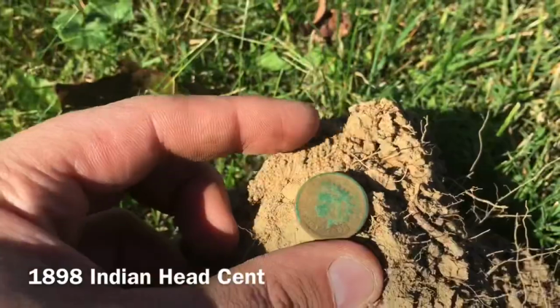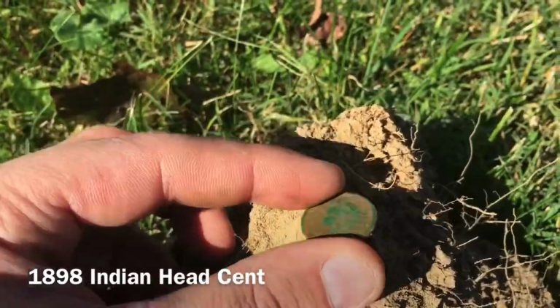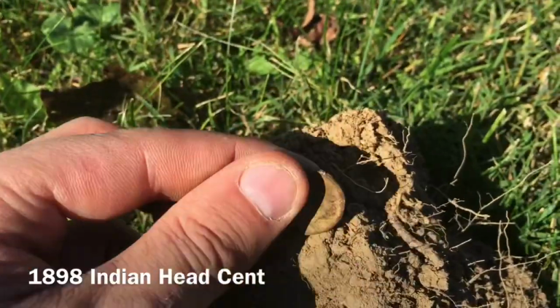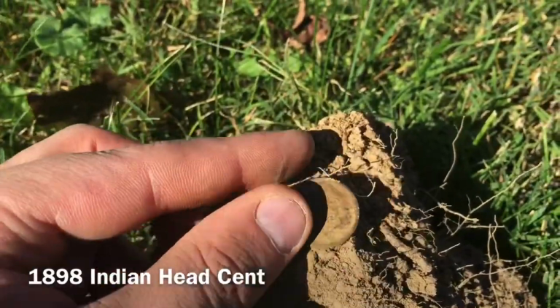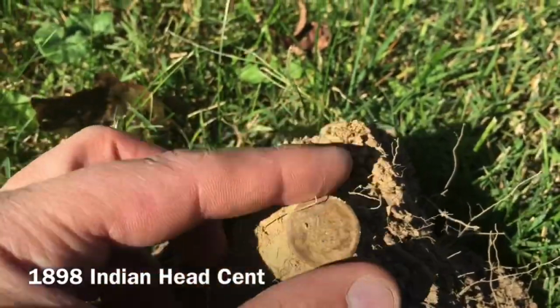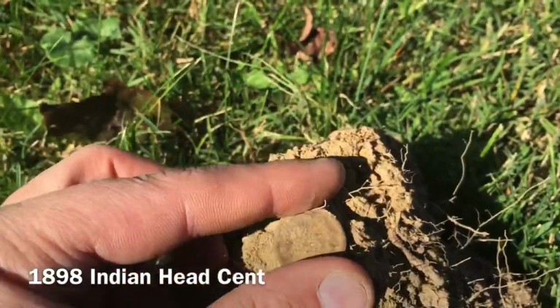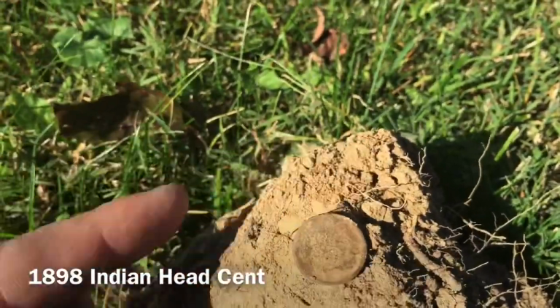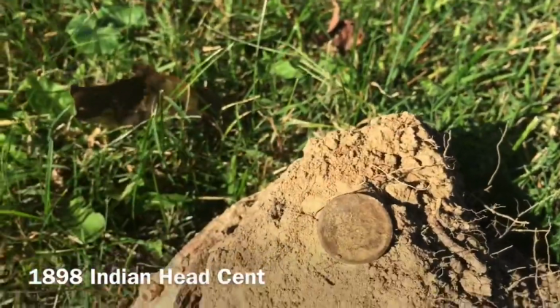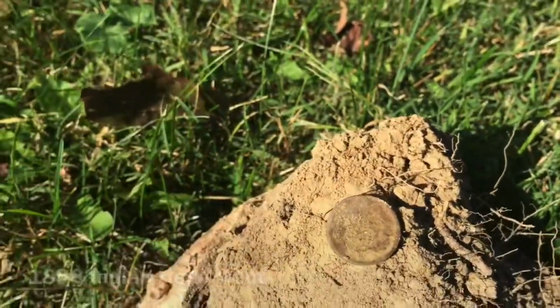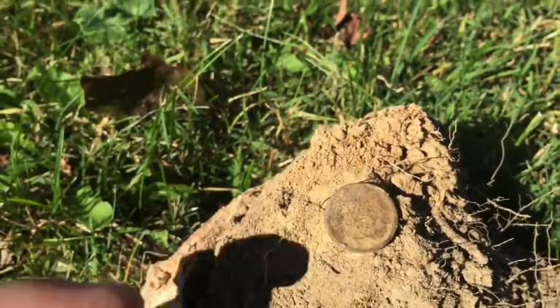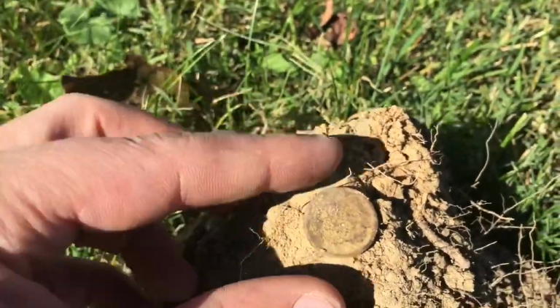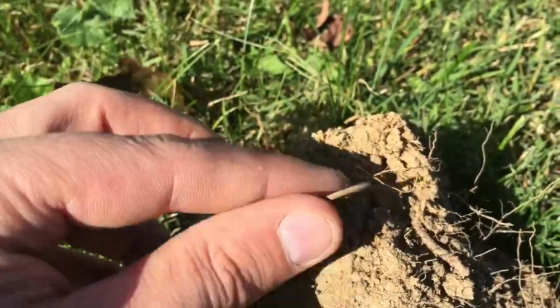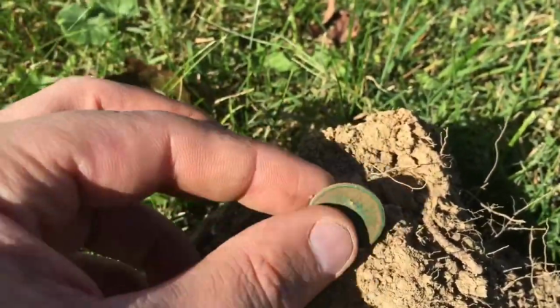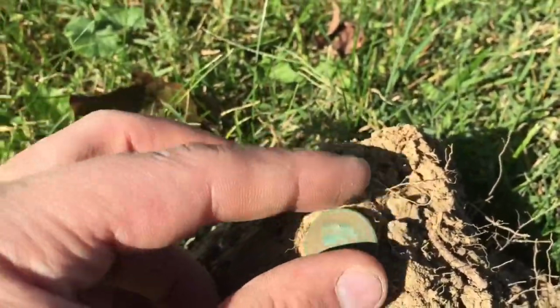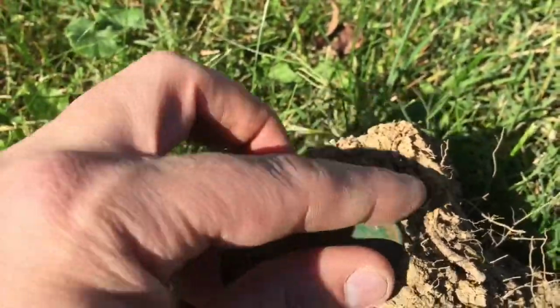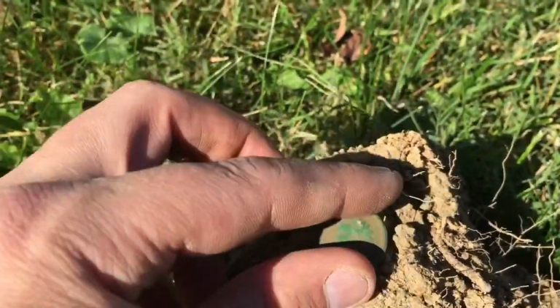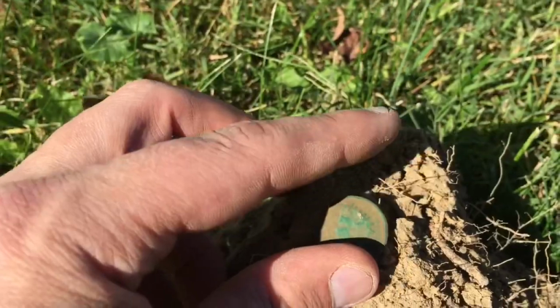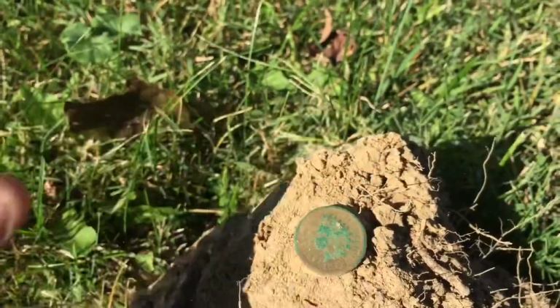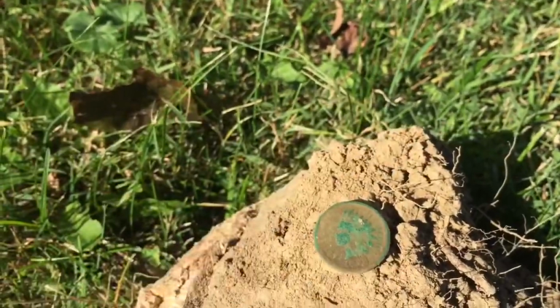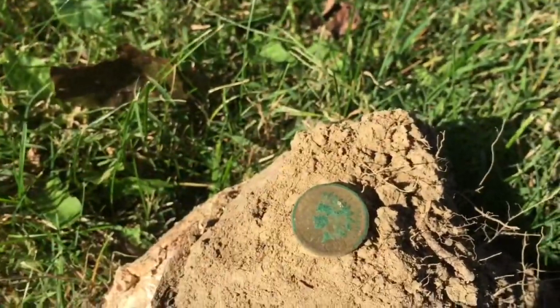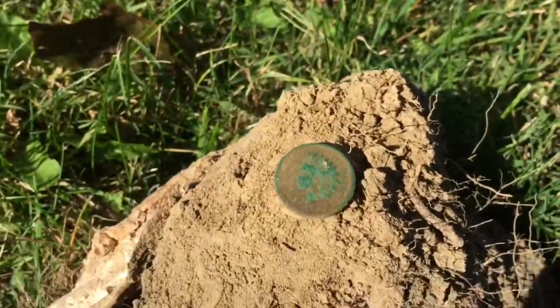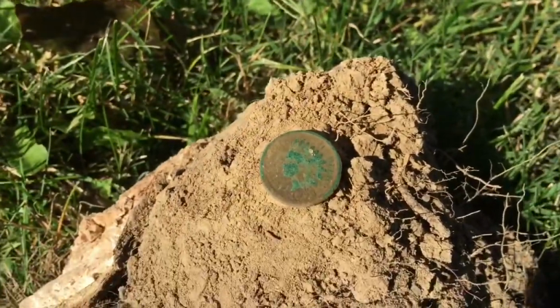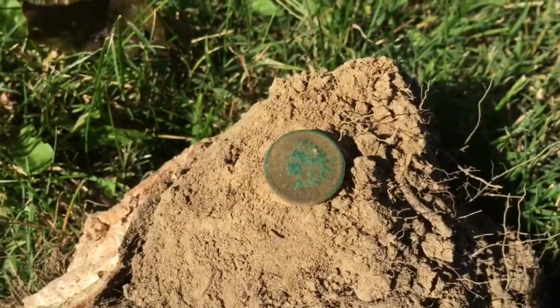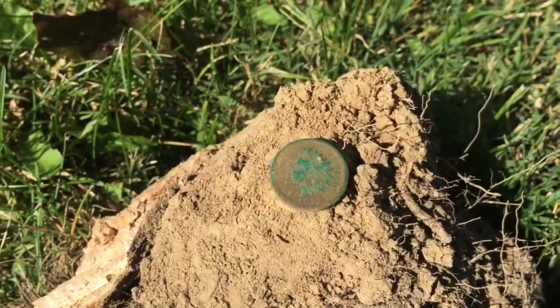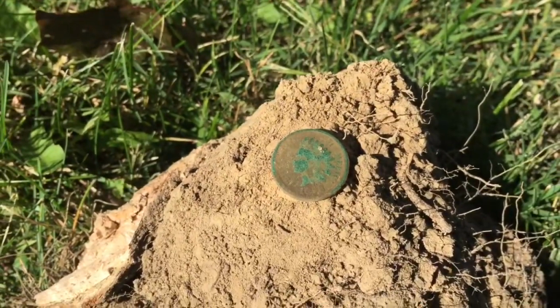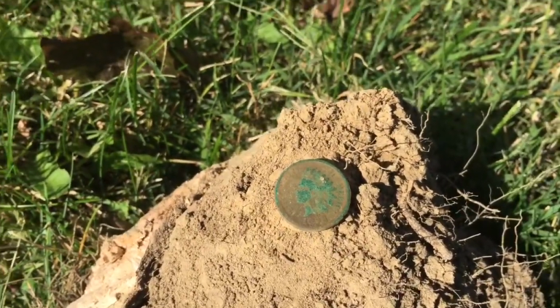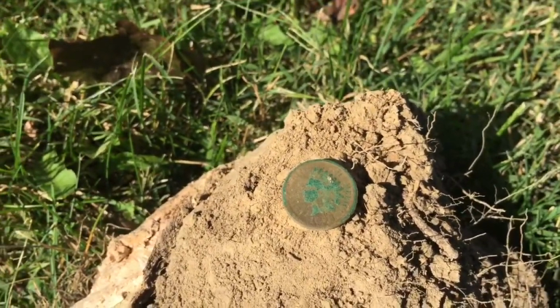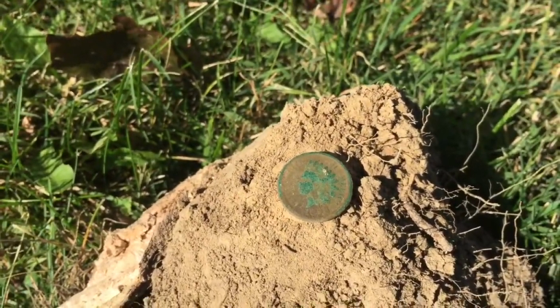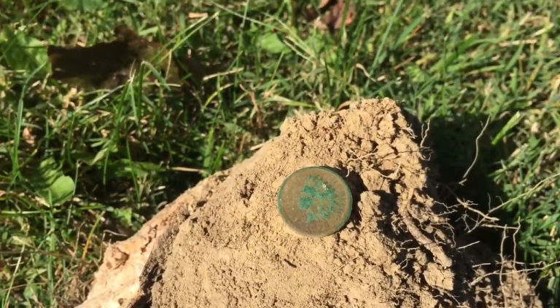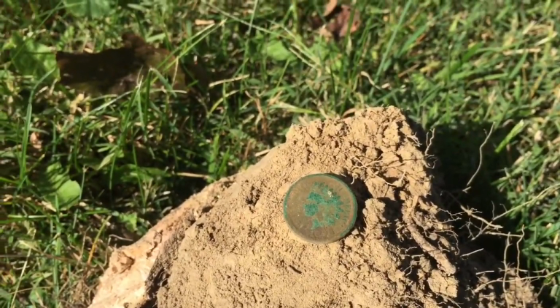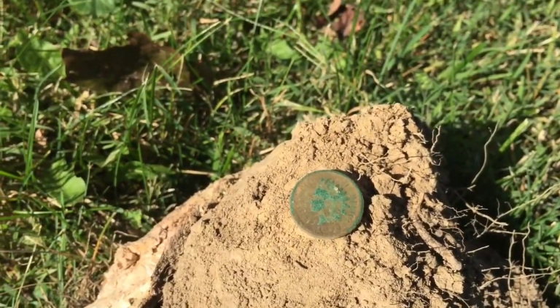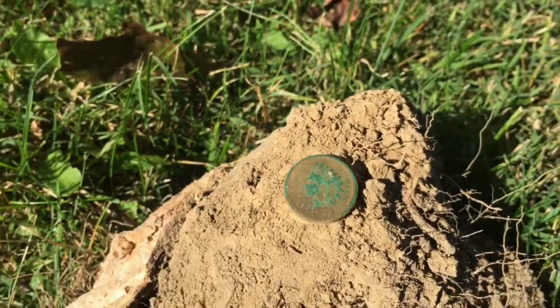I think it's going to clean up real nice when I get to the house and toothpick it. Happy with a little silver on the day and an Indian already before noon — awesome, we'll keep going.